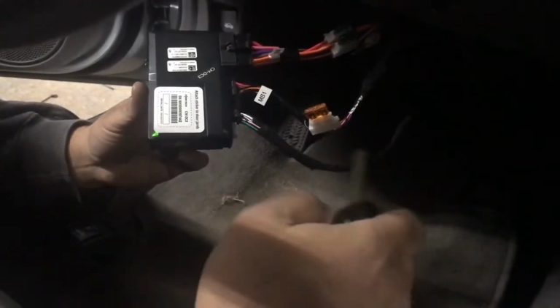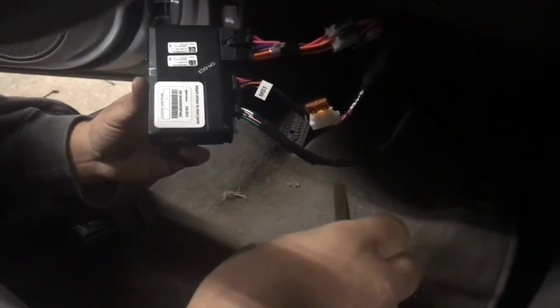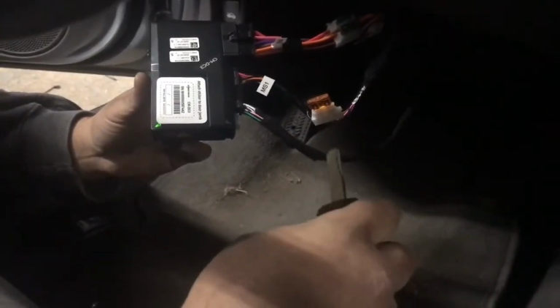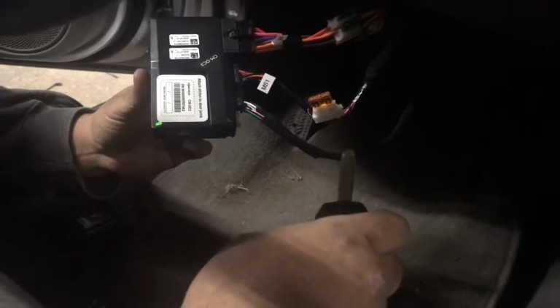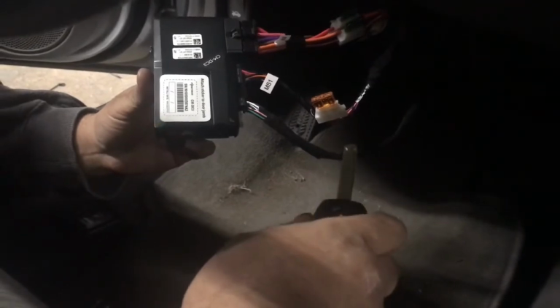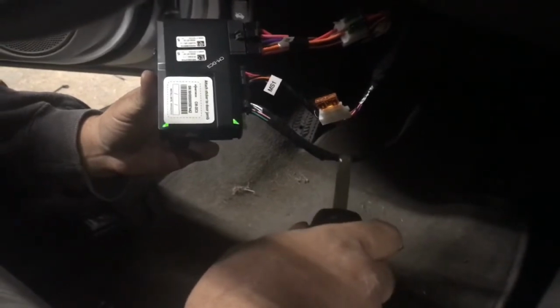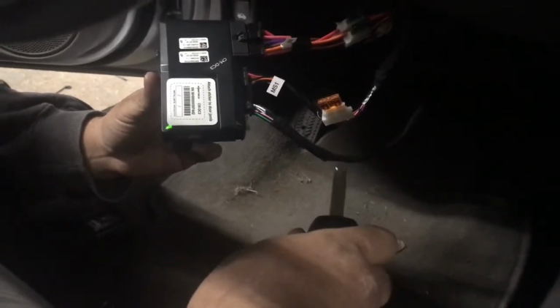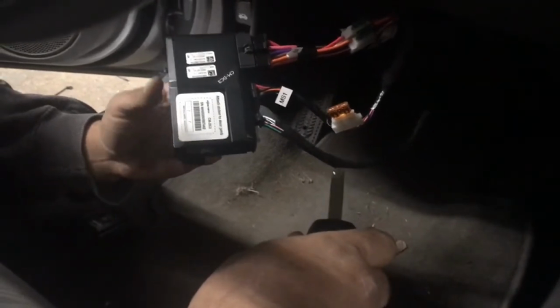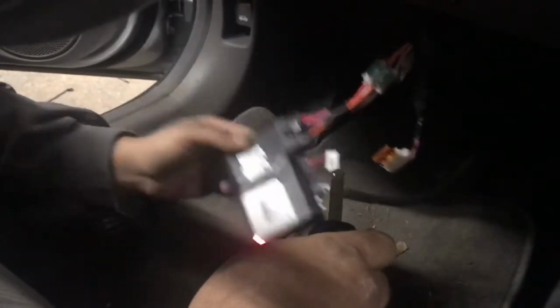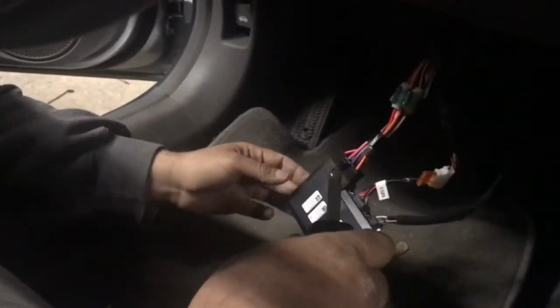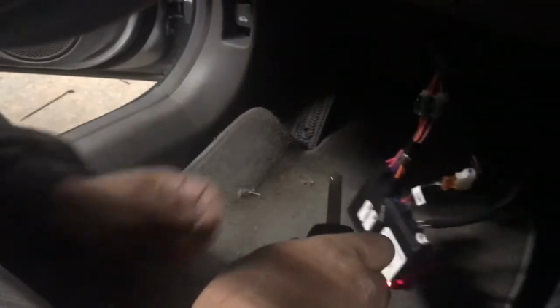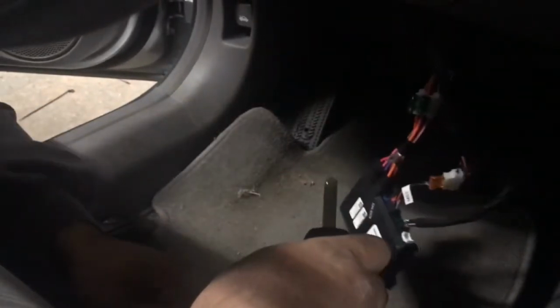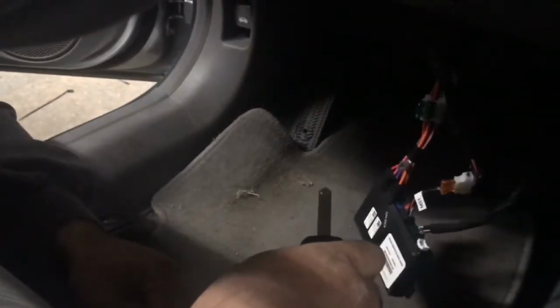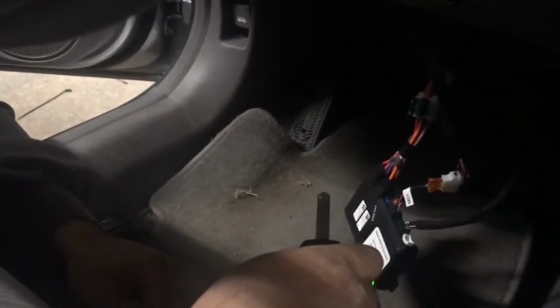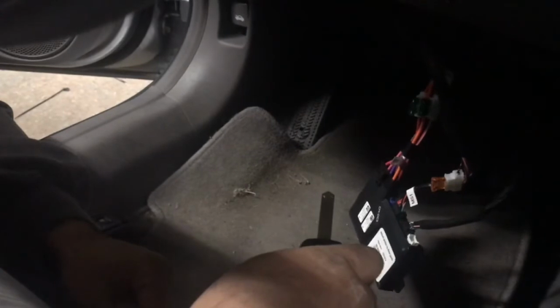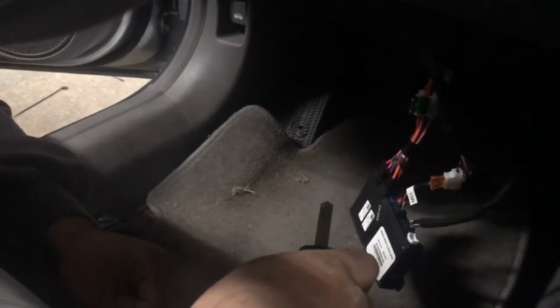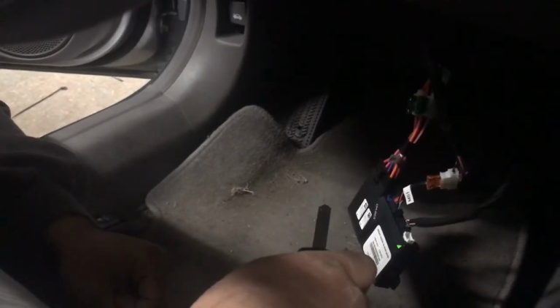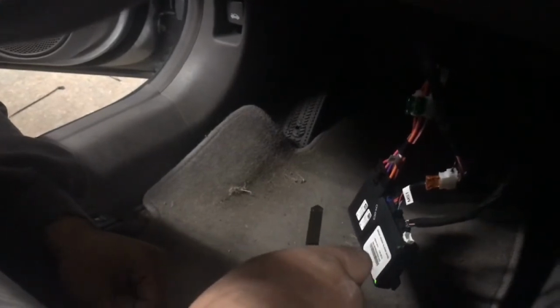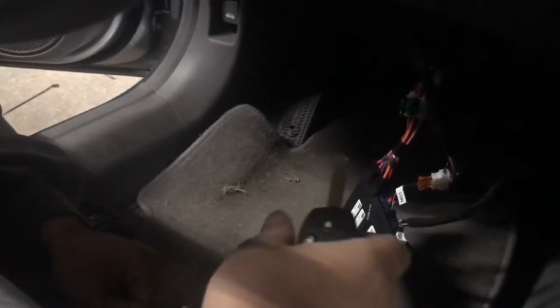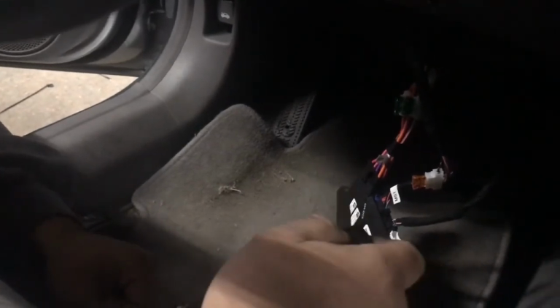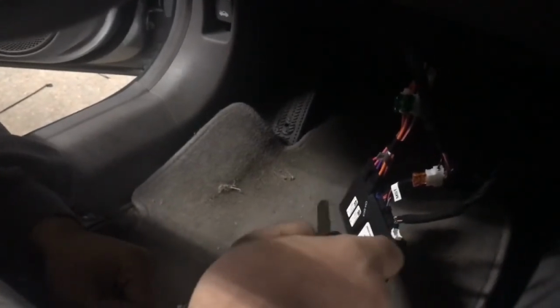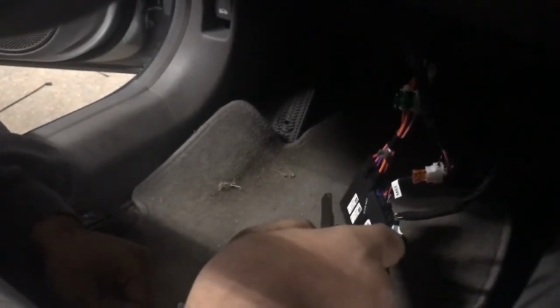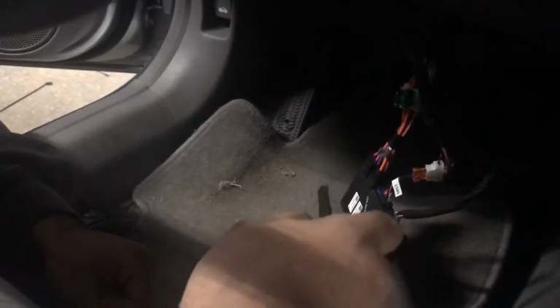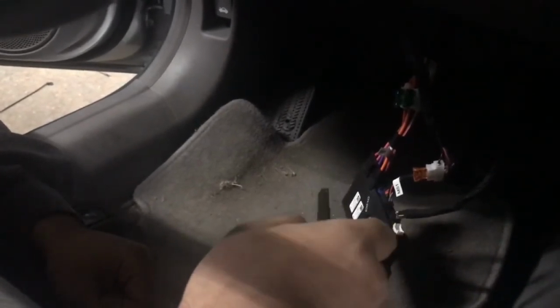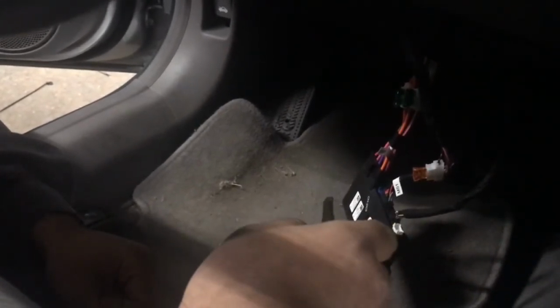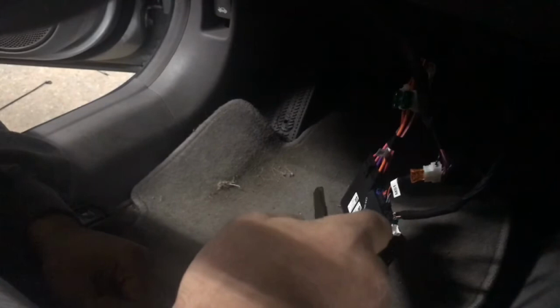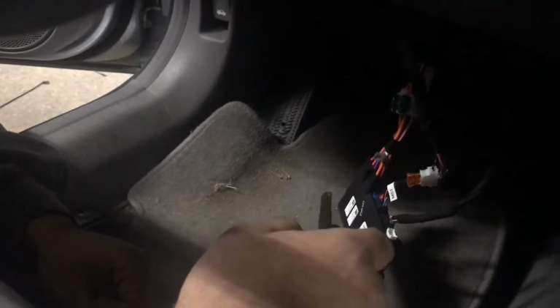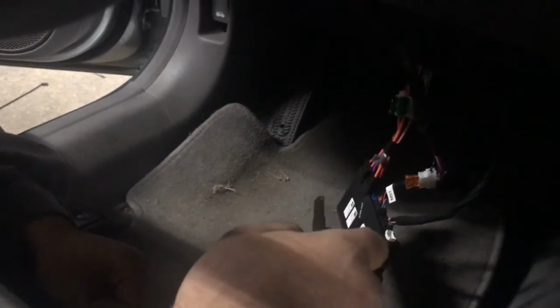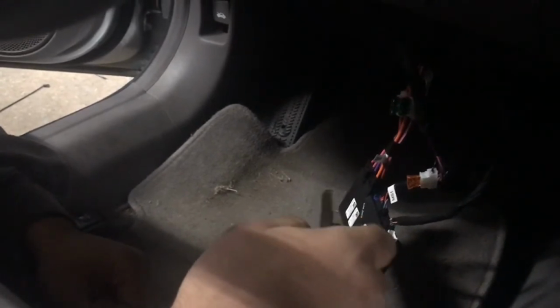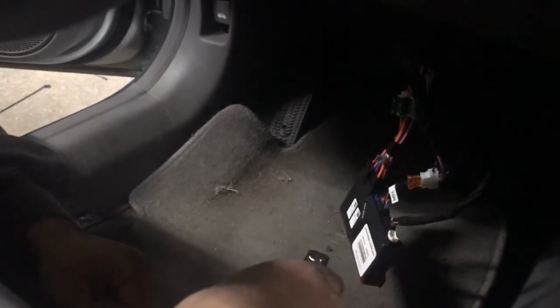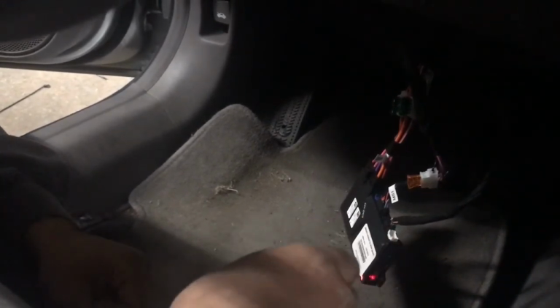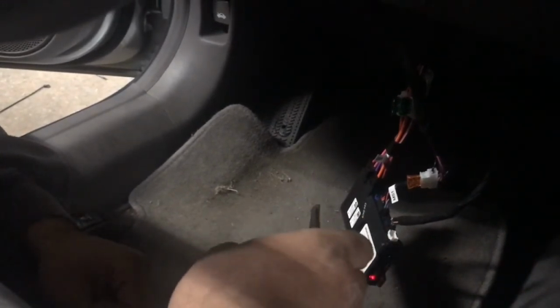We can now test the unit by pressing the lock button three times. Run time is set for 15 minutes. Thanks for watching.